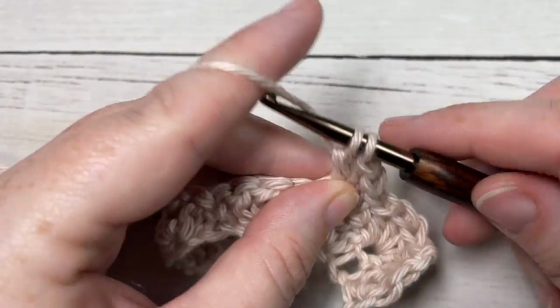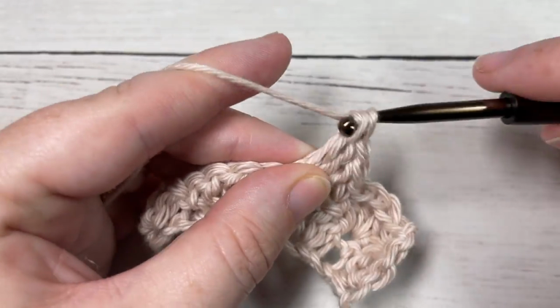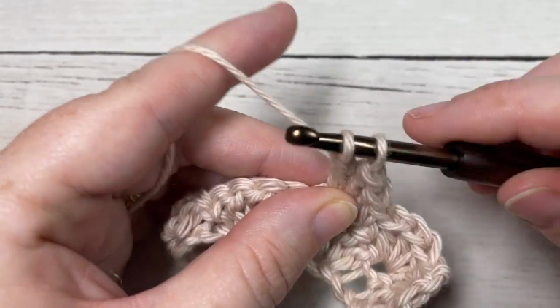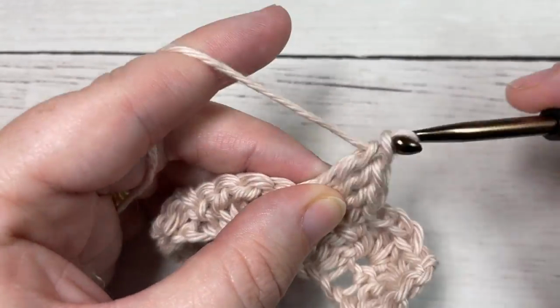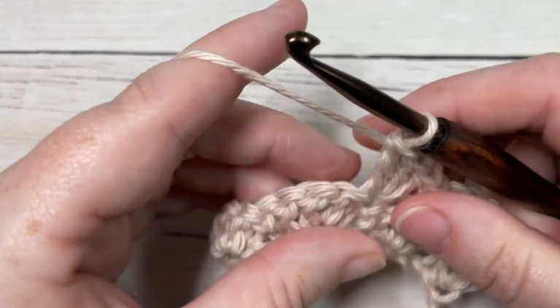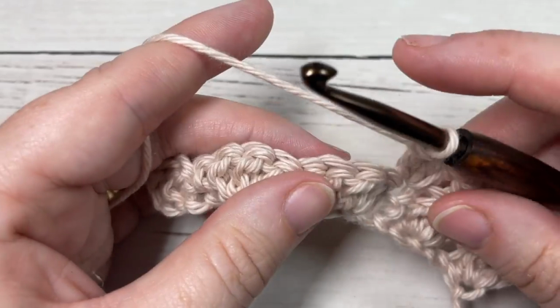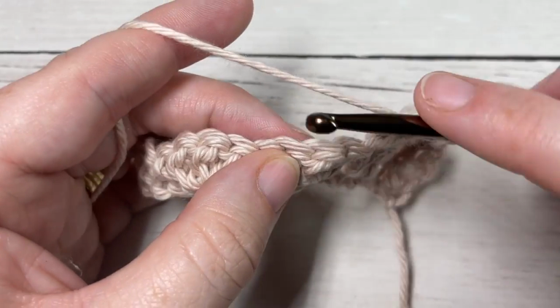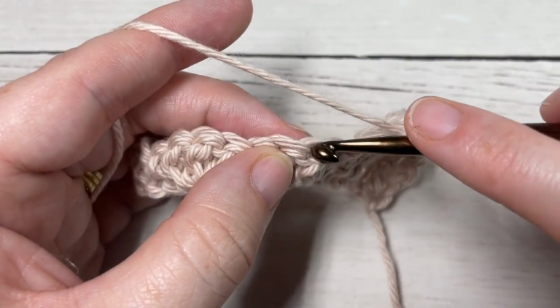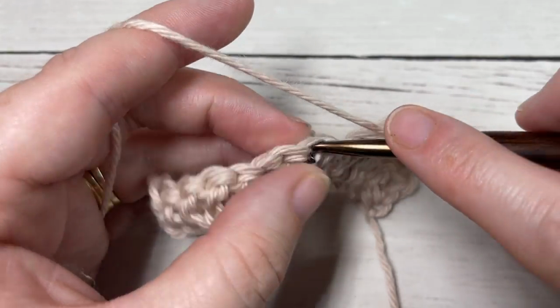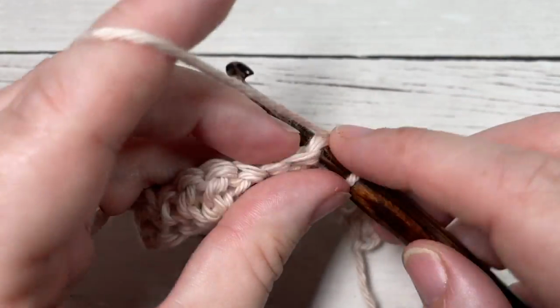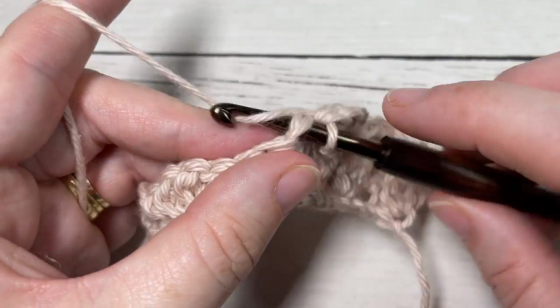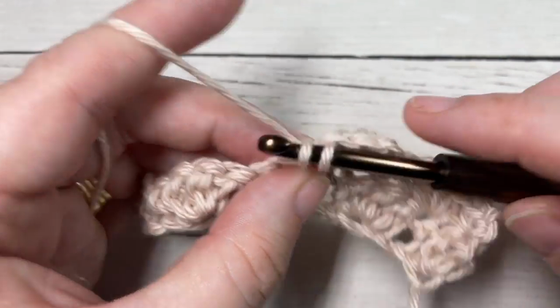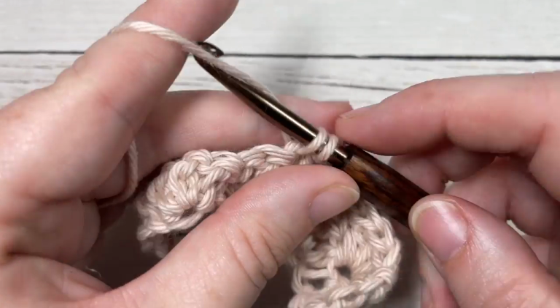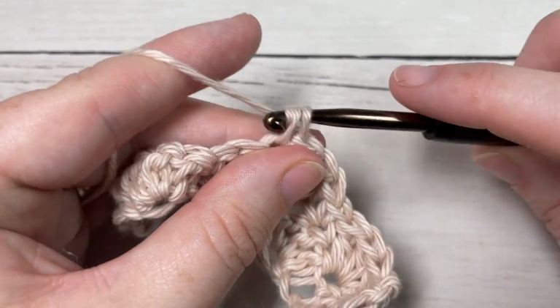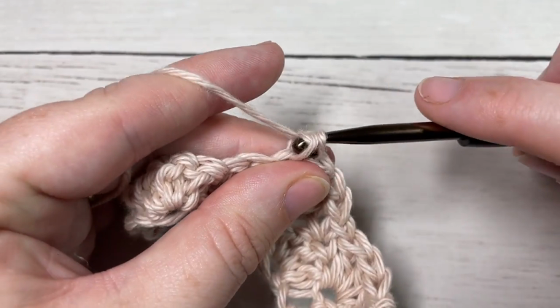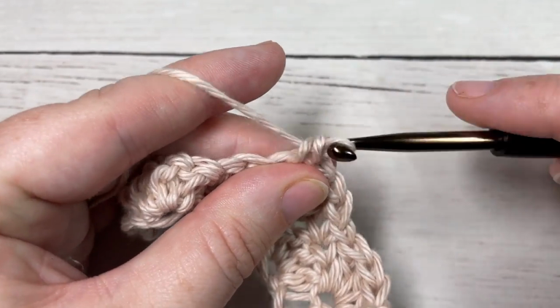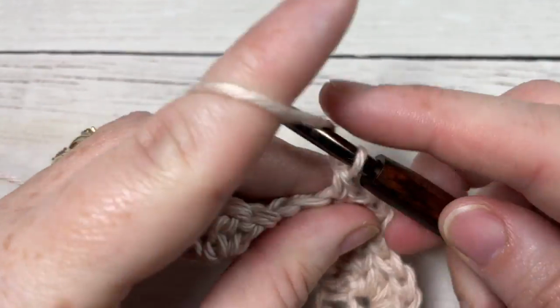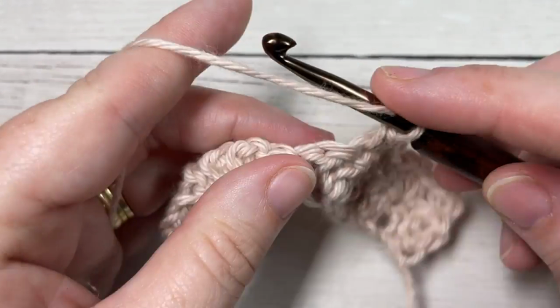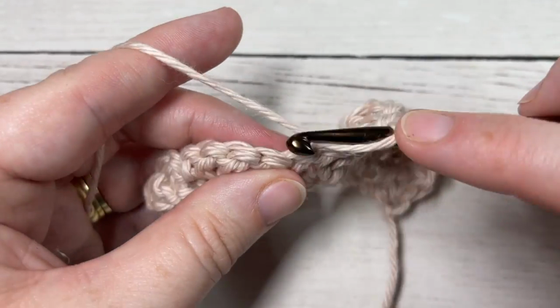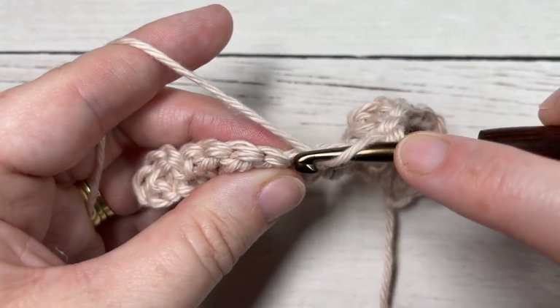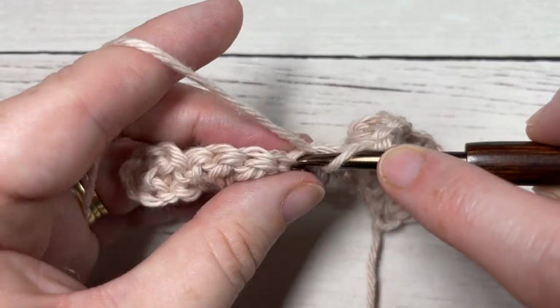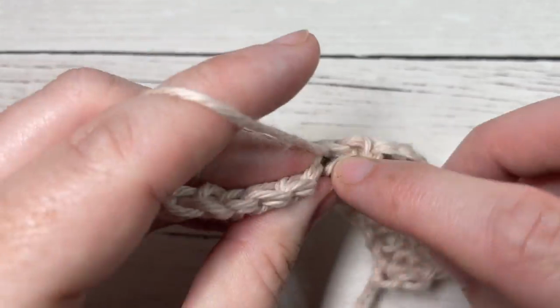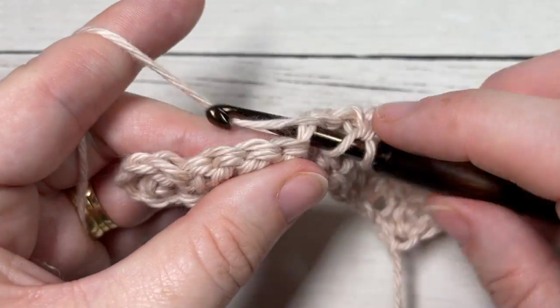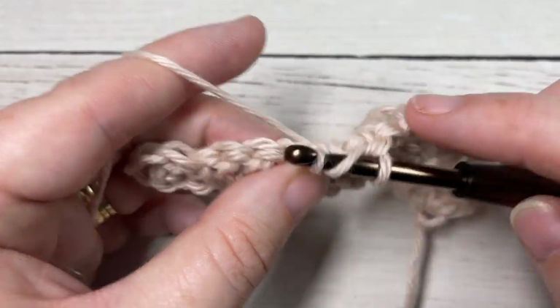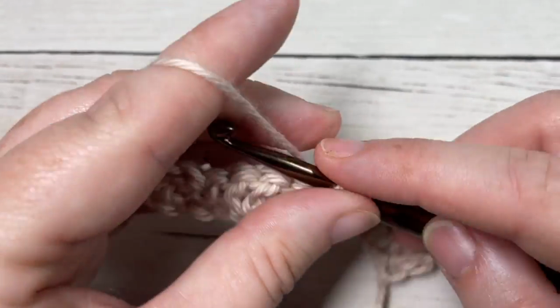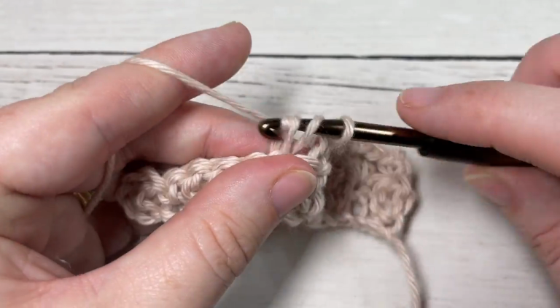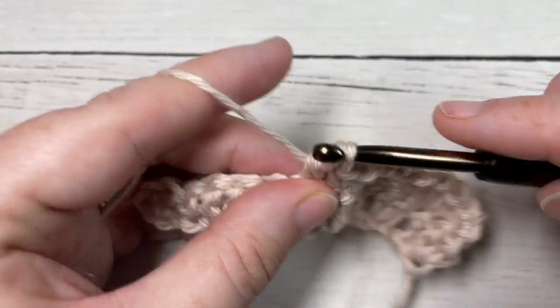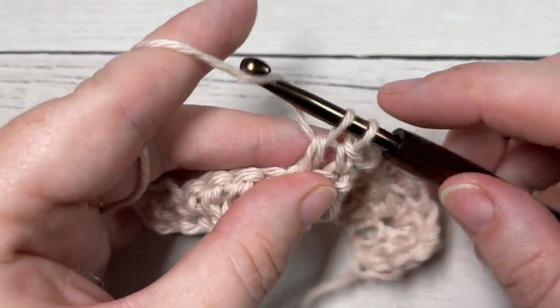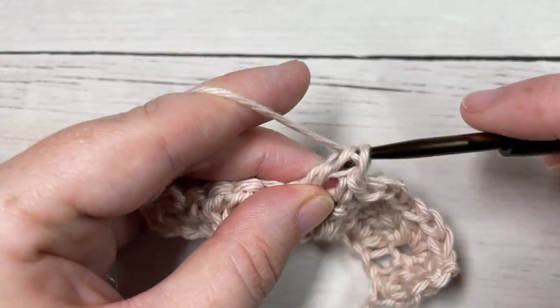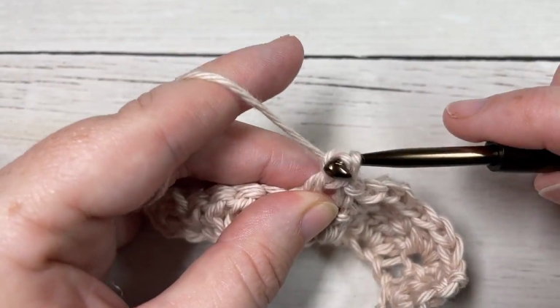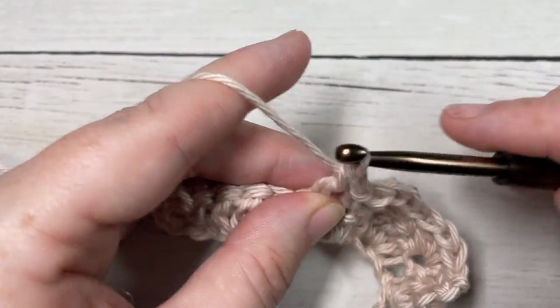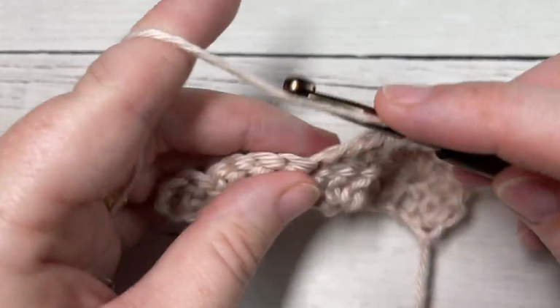Skip the next stitch and single crochet into the next, all the way across. You will end with a single crochet into the top of that starting chain three.